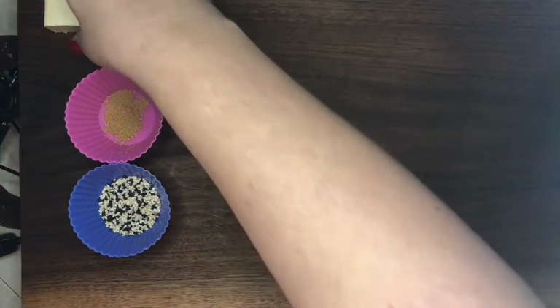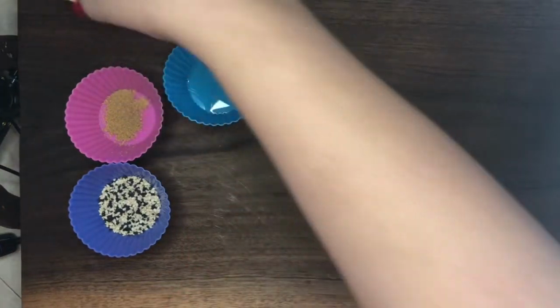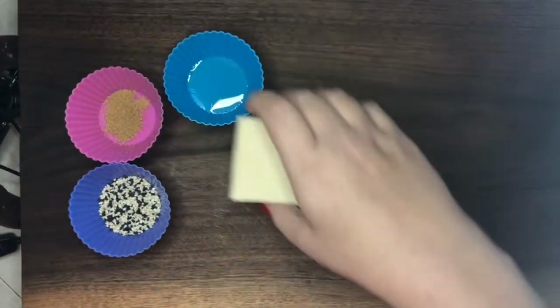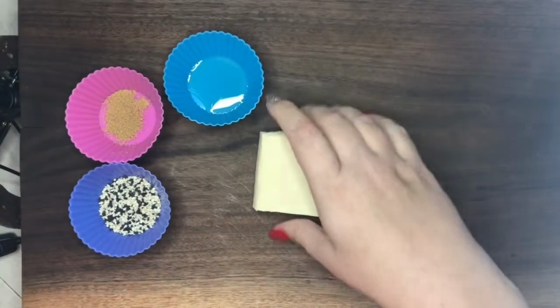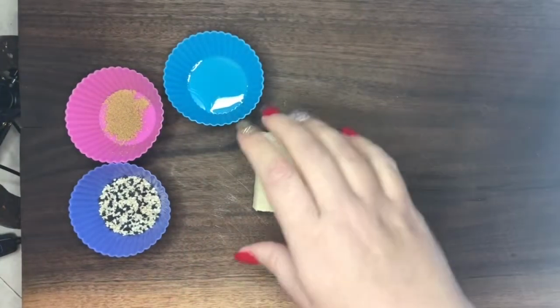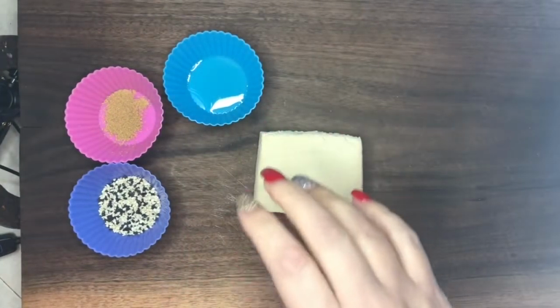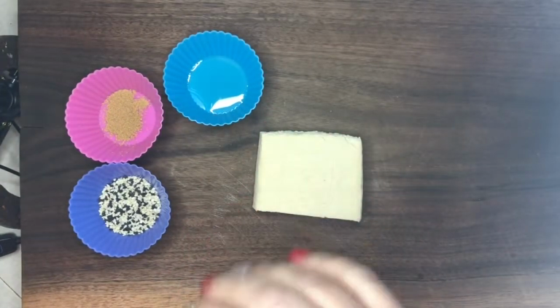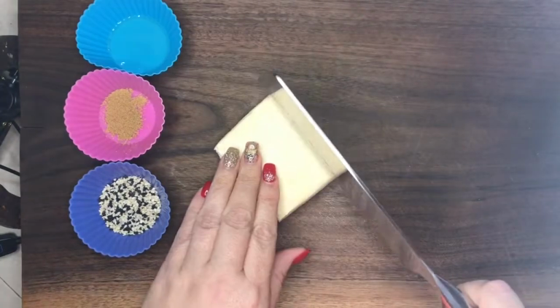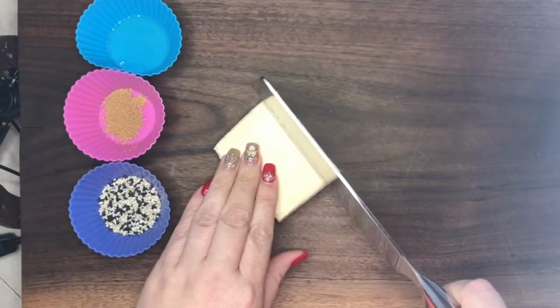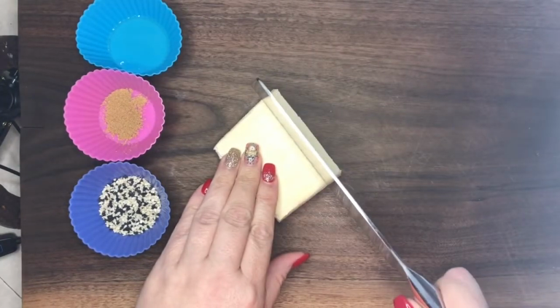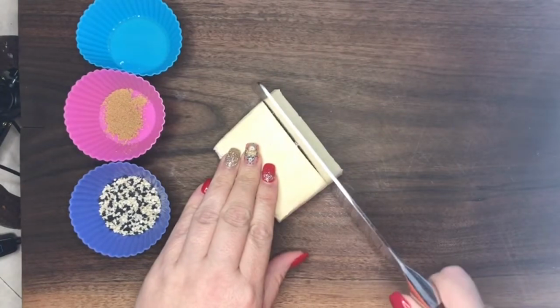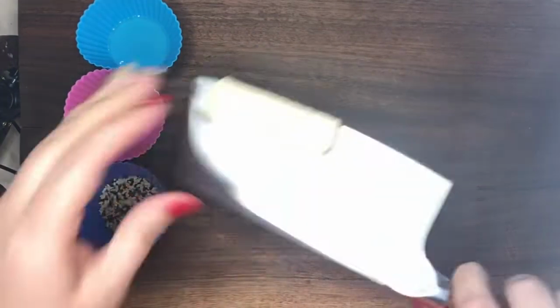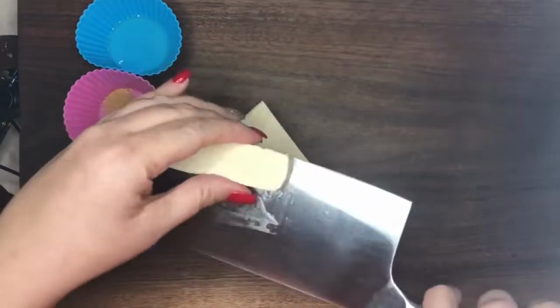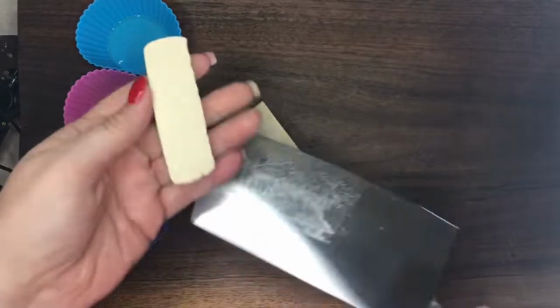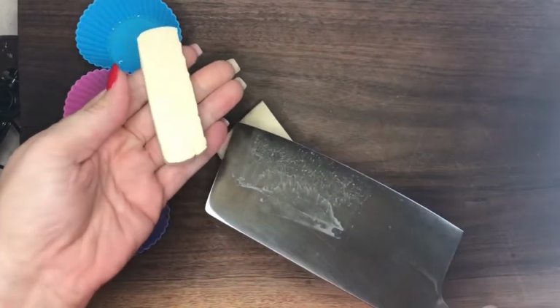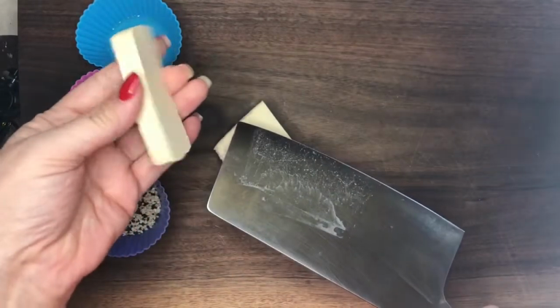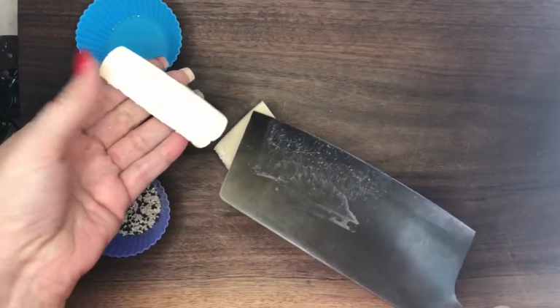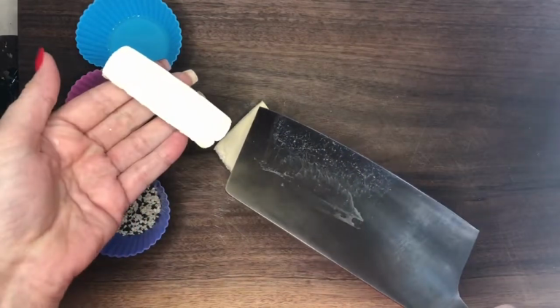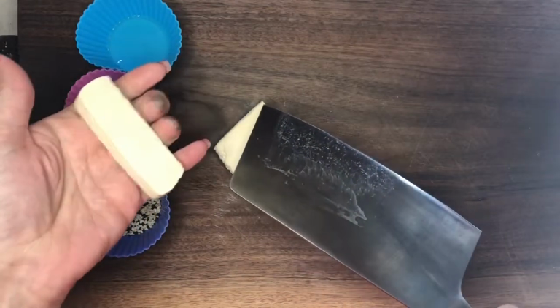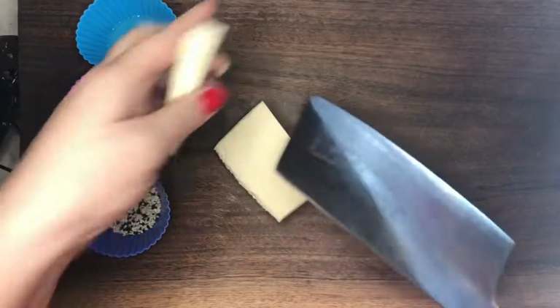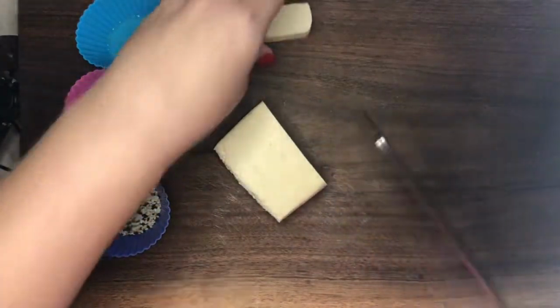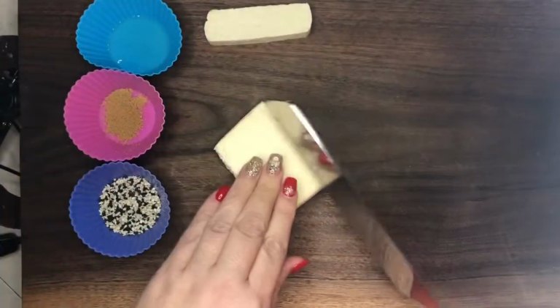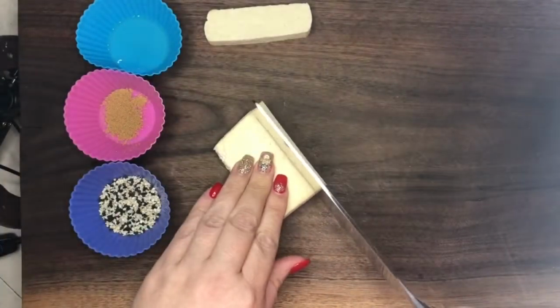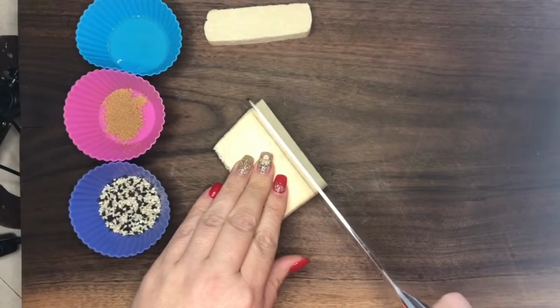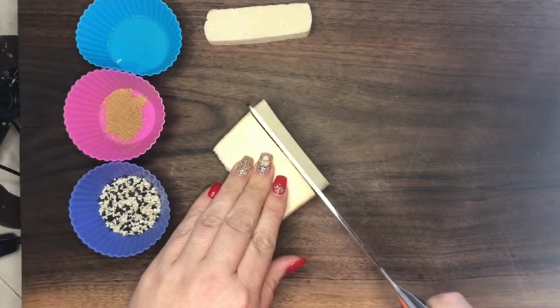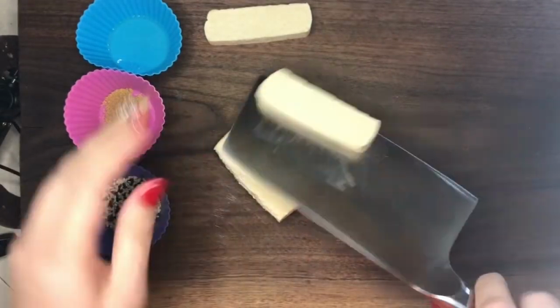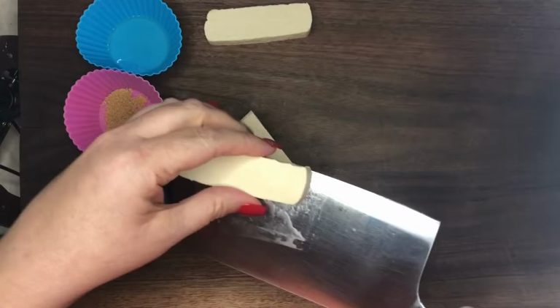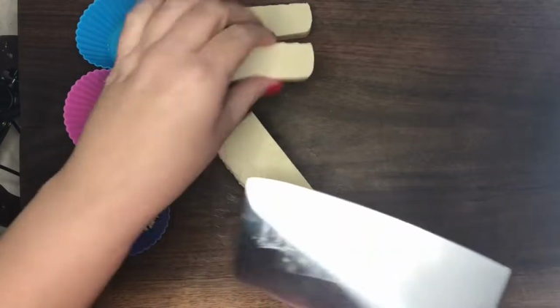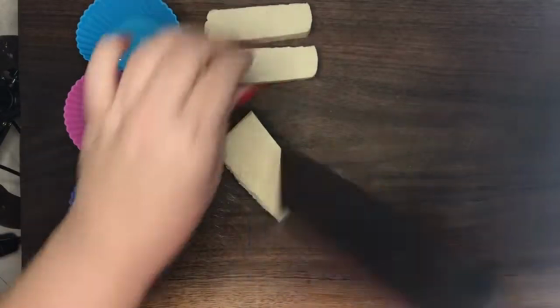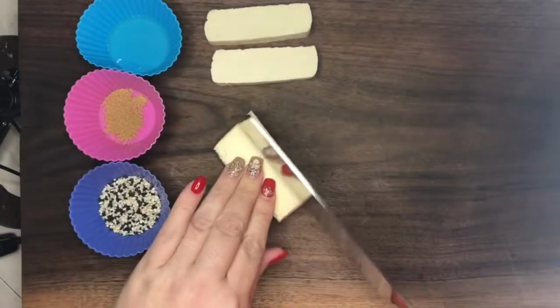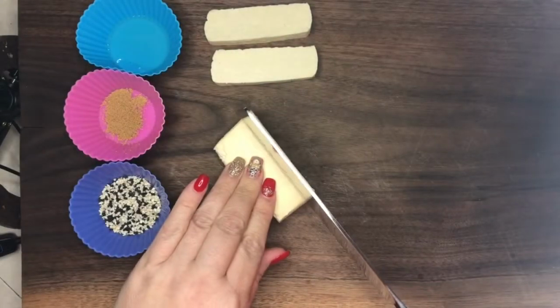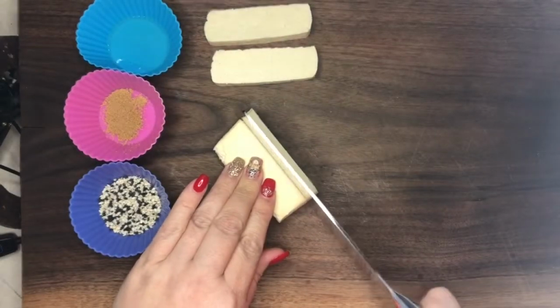This tofu has already been pressed in a tofu press, so it is nice and firm — it is an extra firm tofu. Slice it thin. However you want to slice it is fine. I find it holds on to the sauce a little bit better.